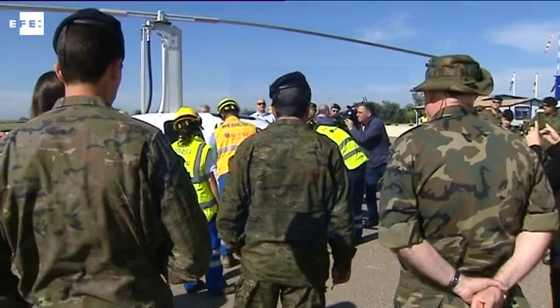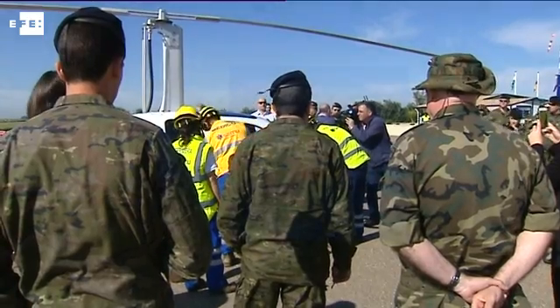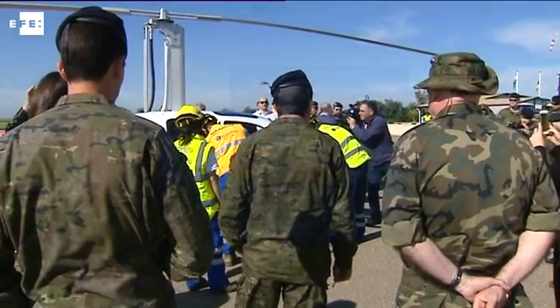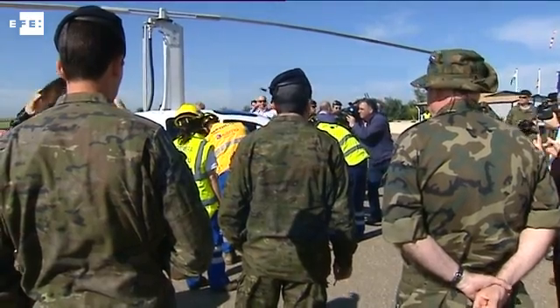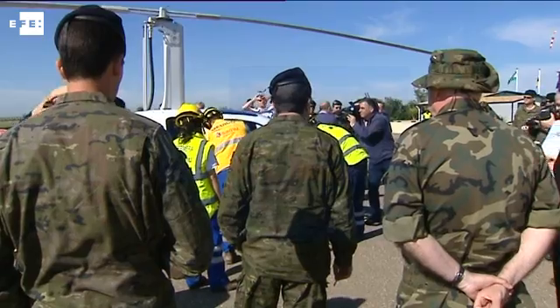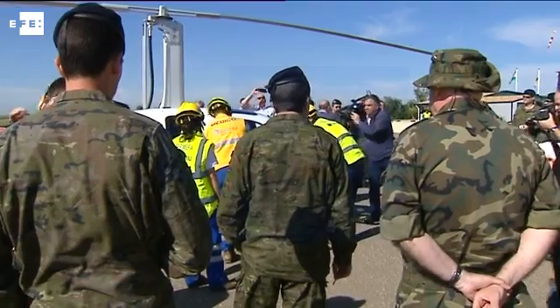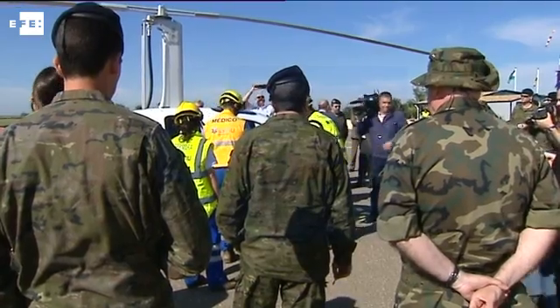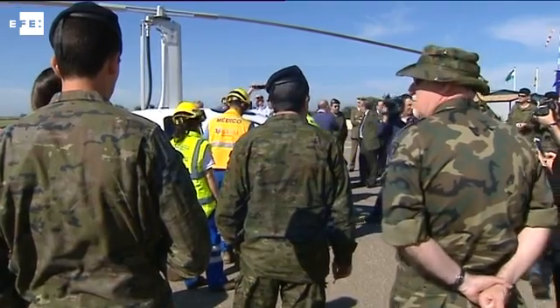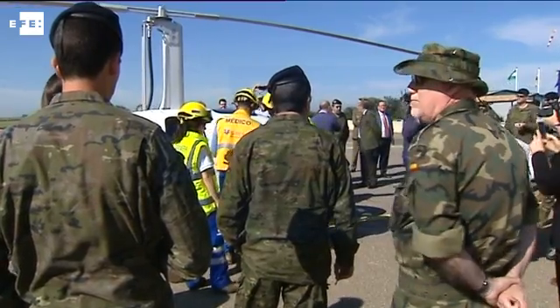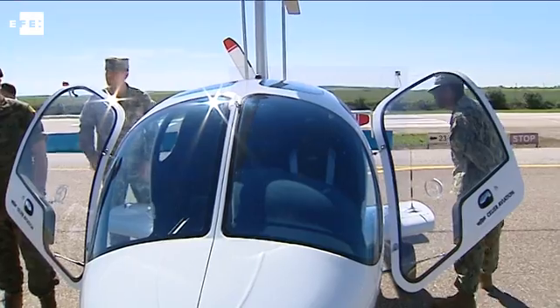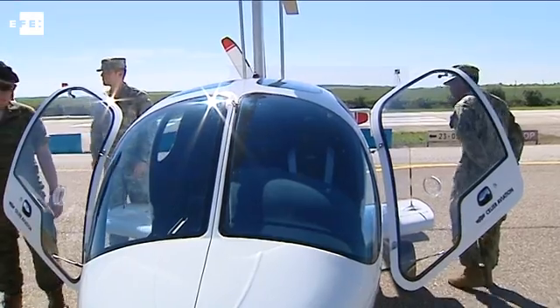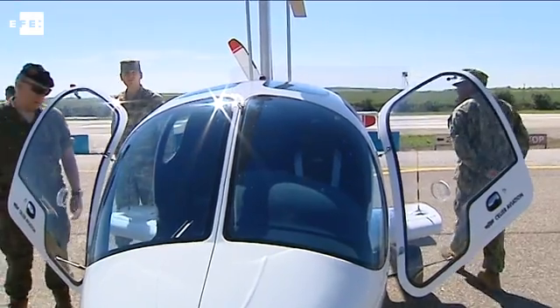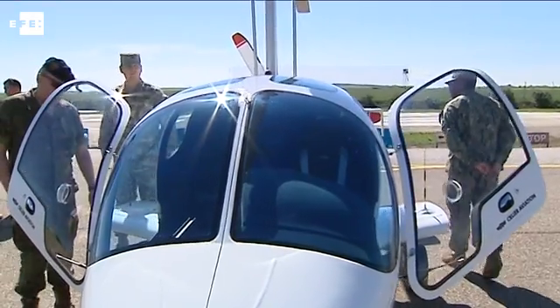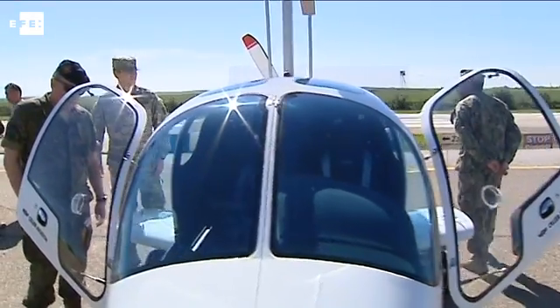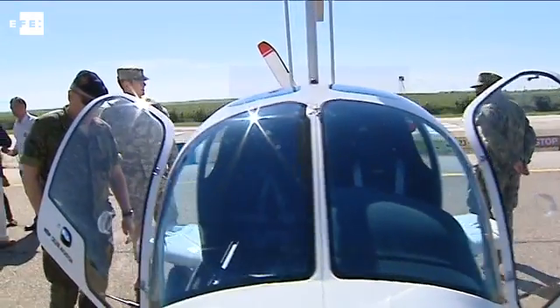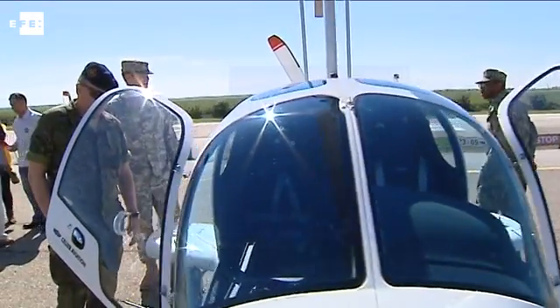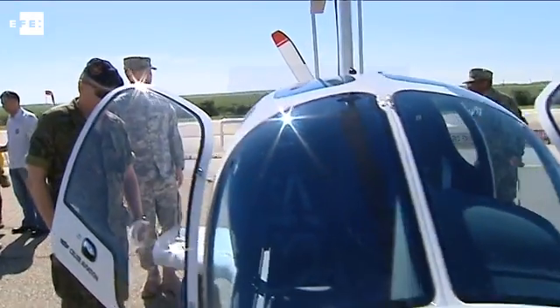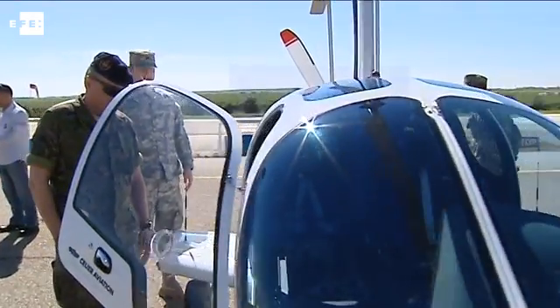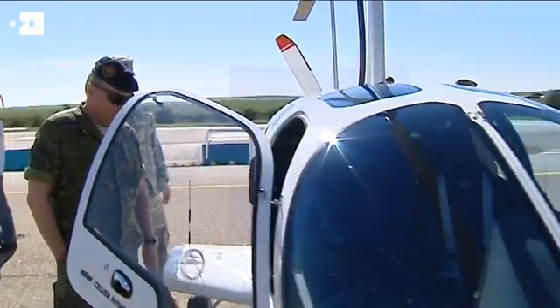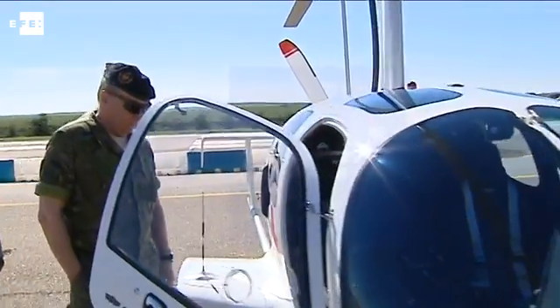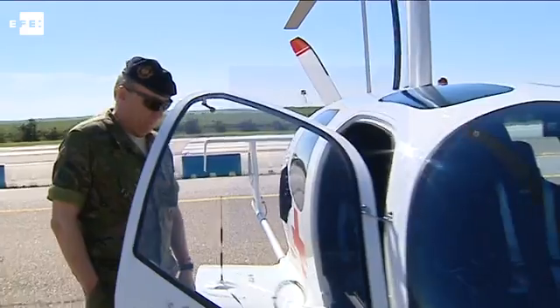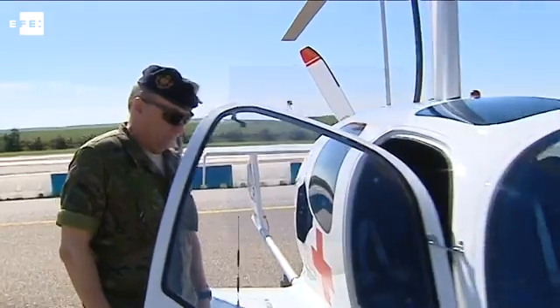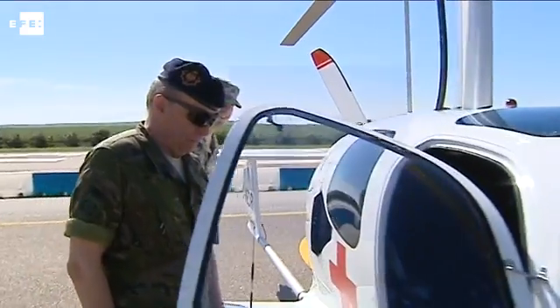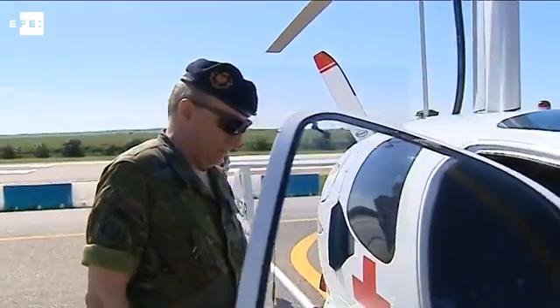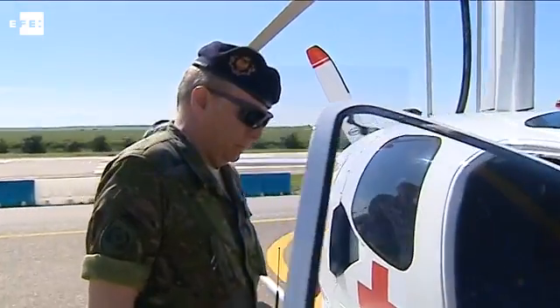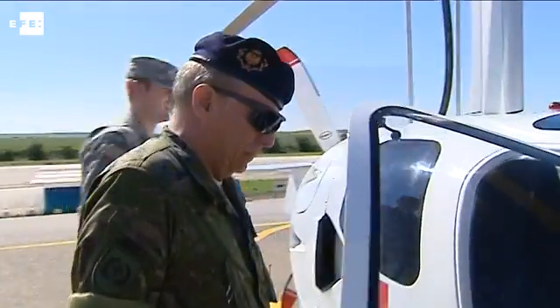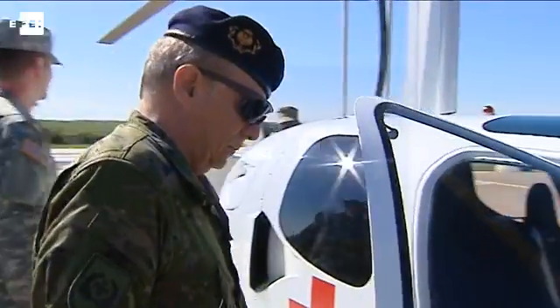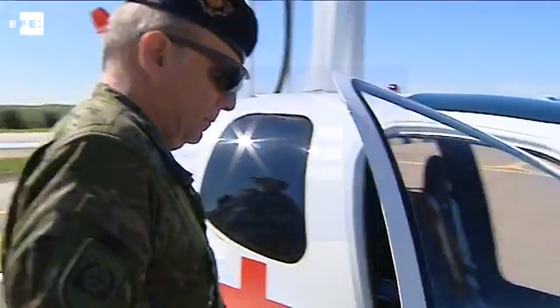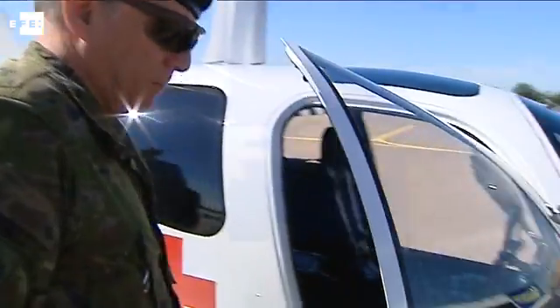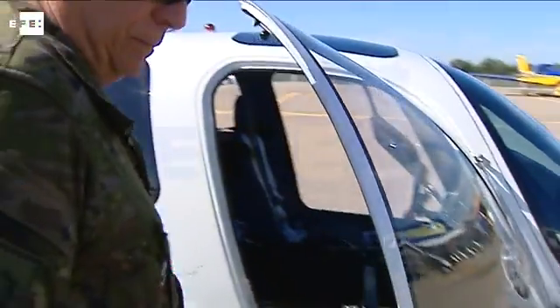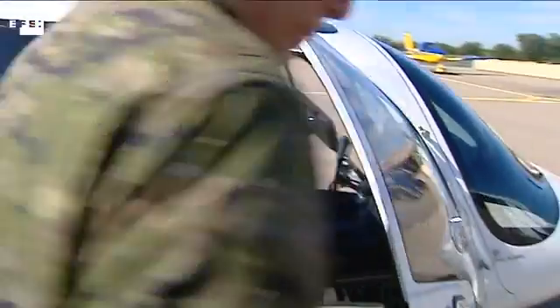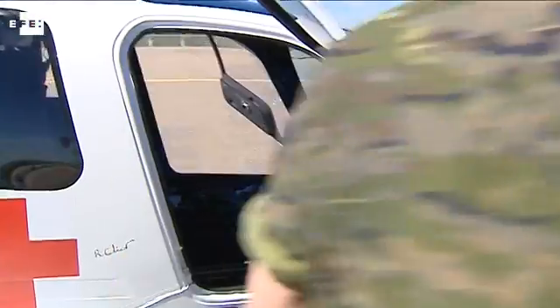Gyroplanes have also caught the attention of the military. It leaves a very faint trace on radar and is virtually invisible to the human eye when it flies at an altitude of six or seven thousand feet.